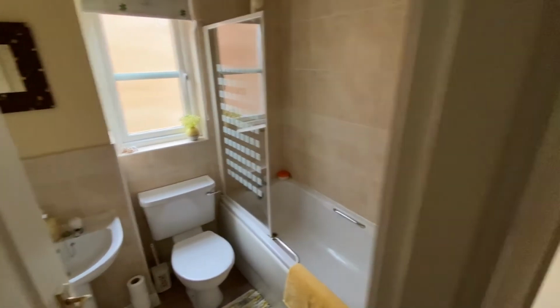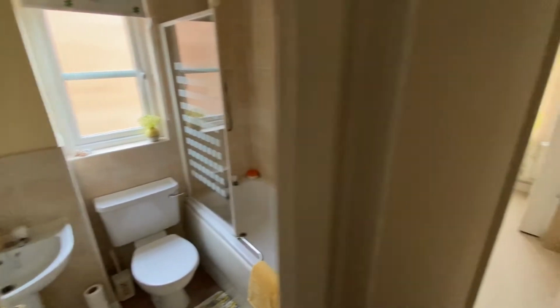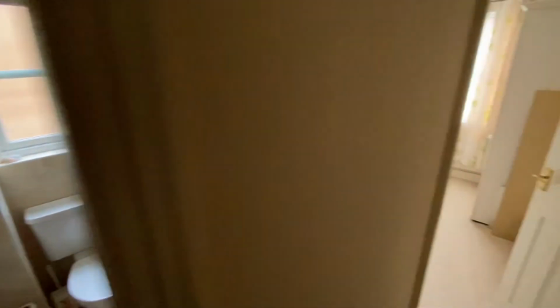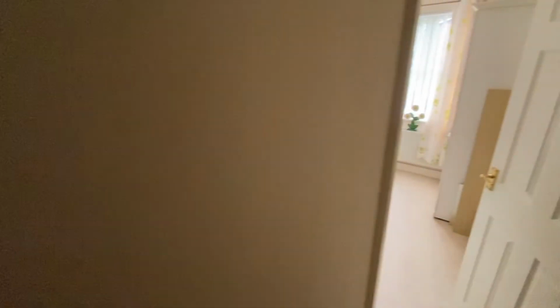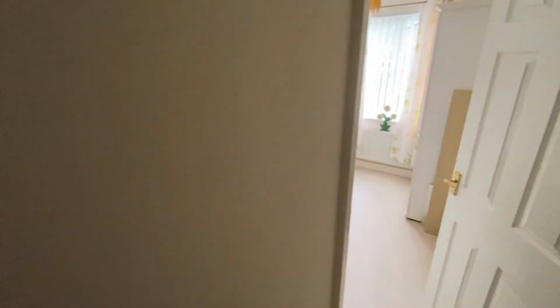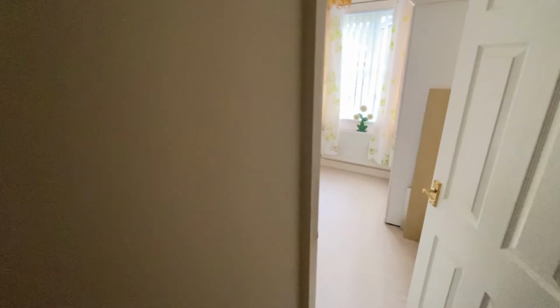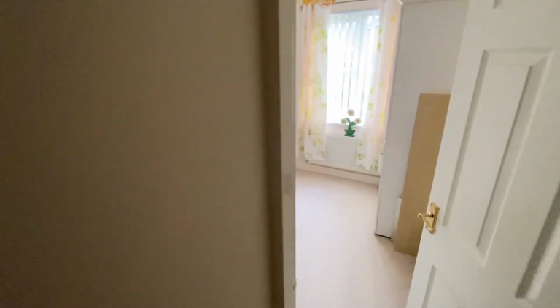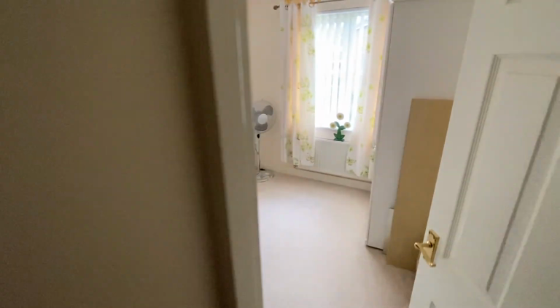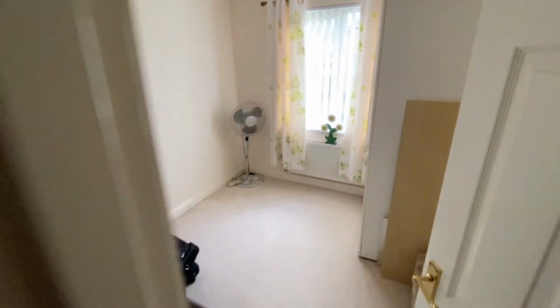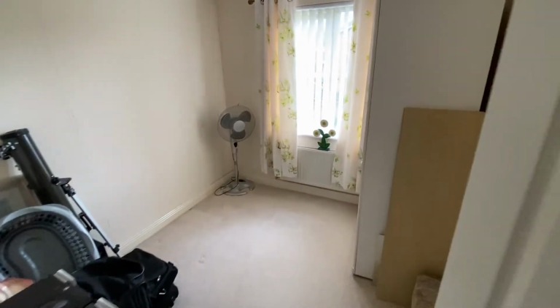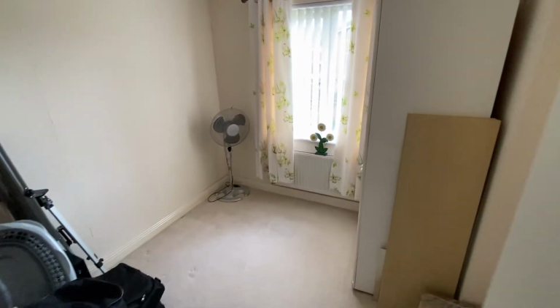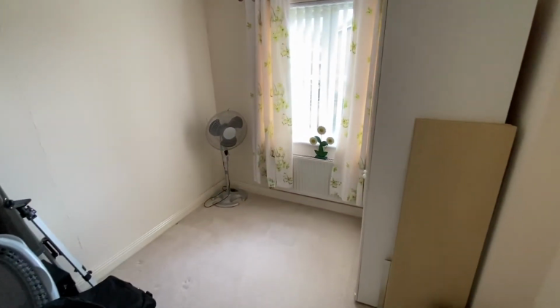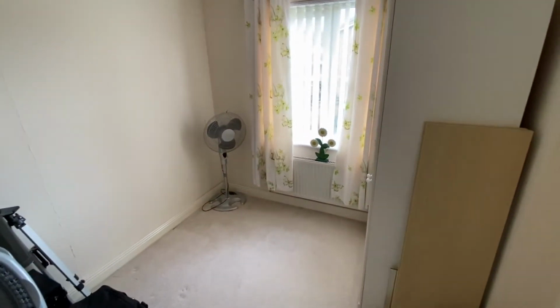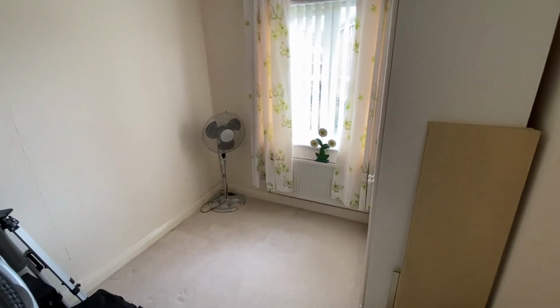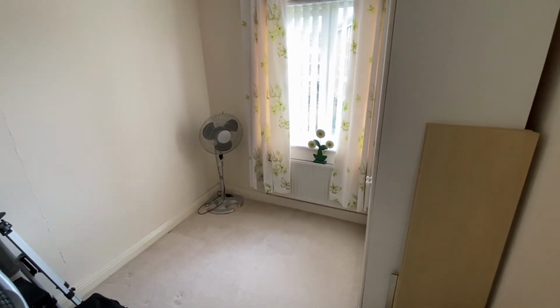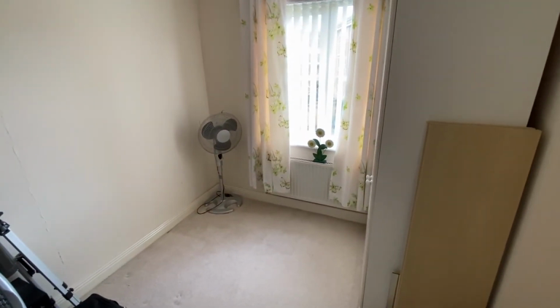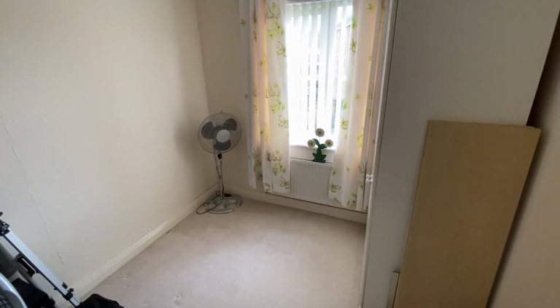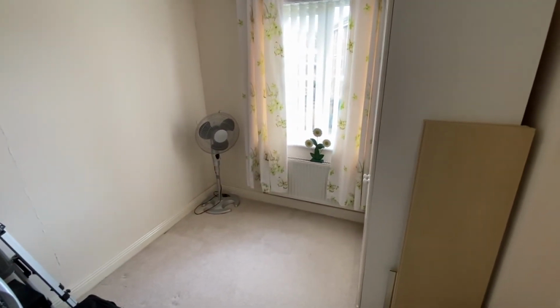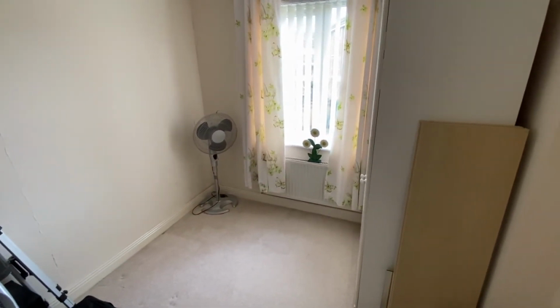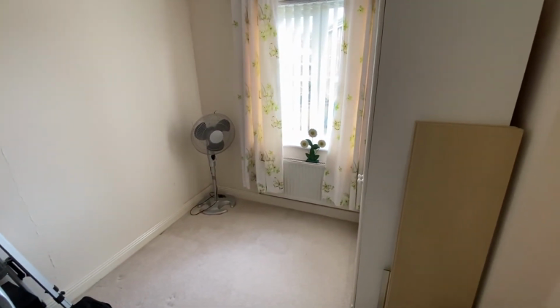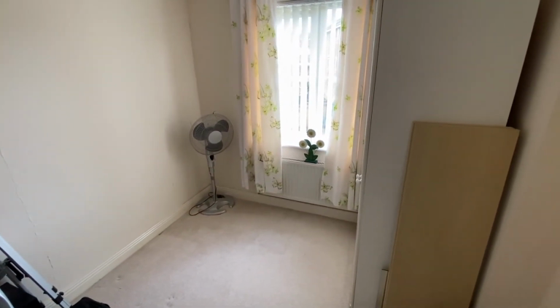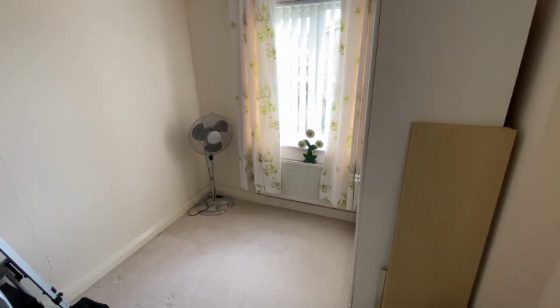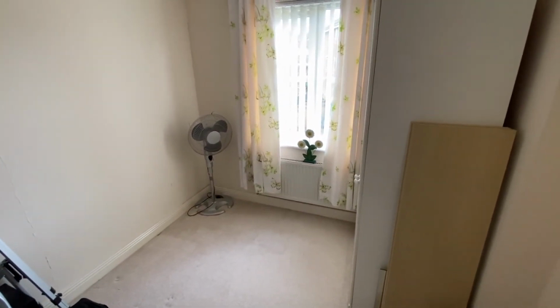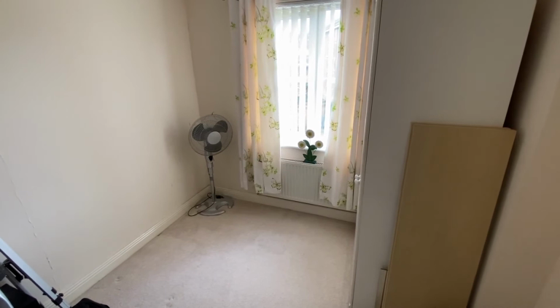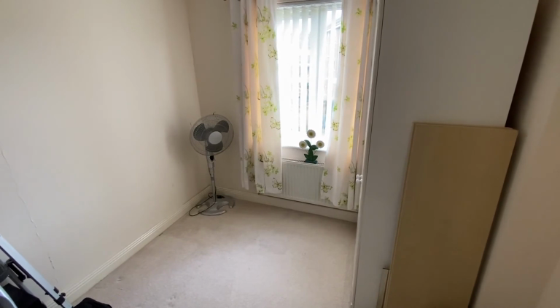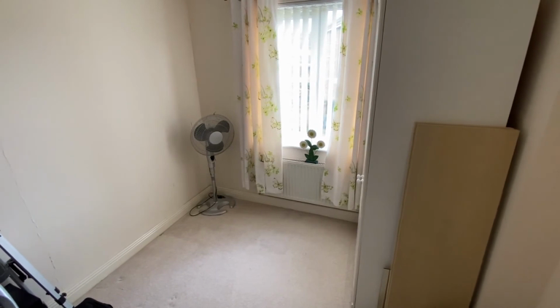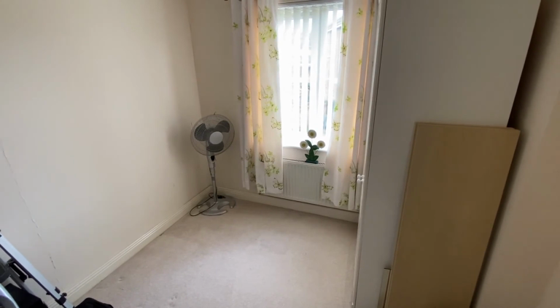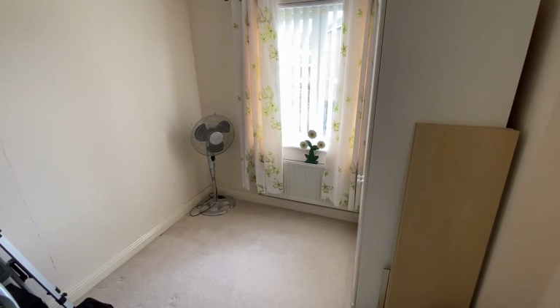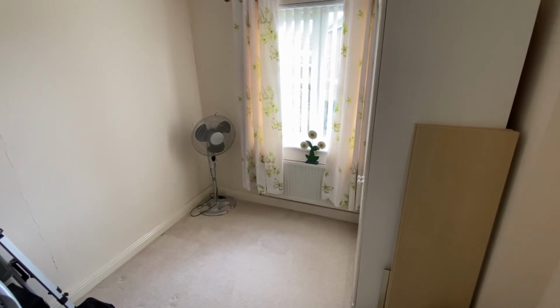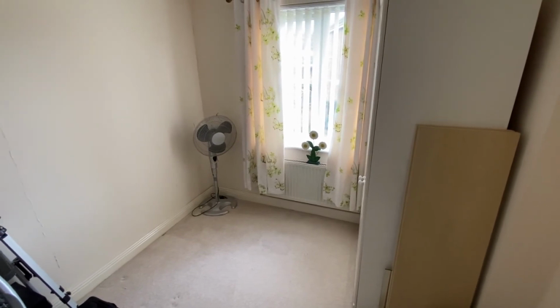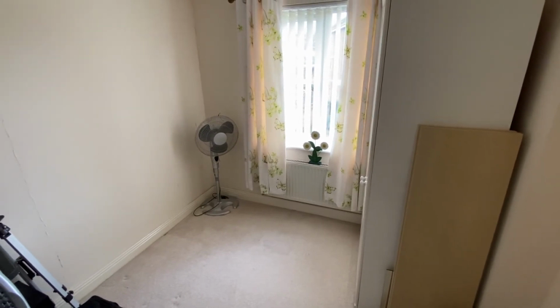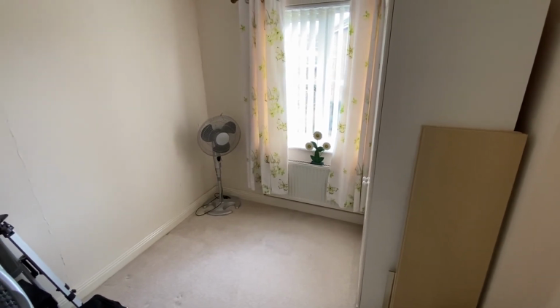Finally, we have bedroom number four, which is currently just used as storage. However, it is another good-sized bedroom with plenty of space for freestanding bedroom furniture.